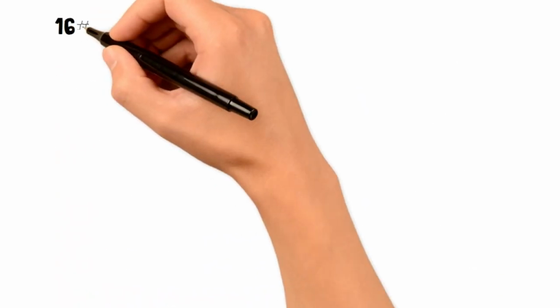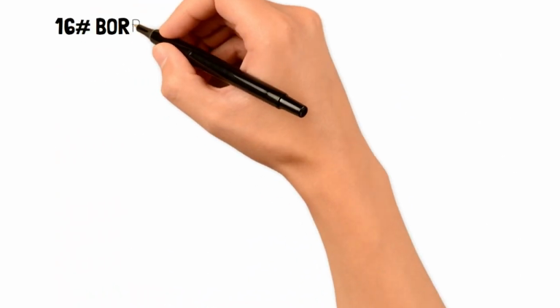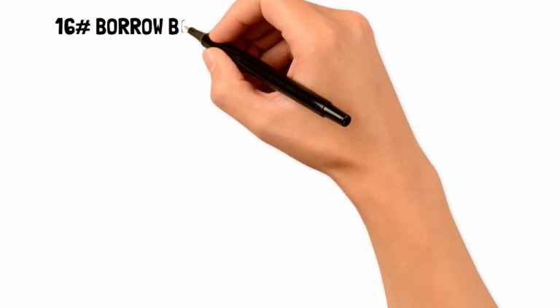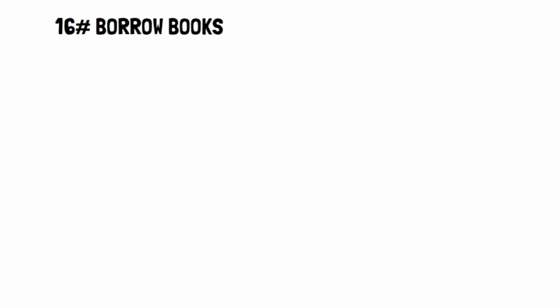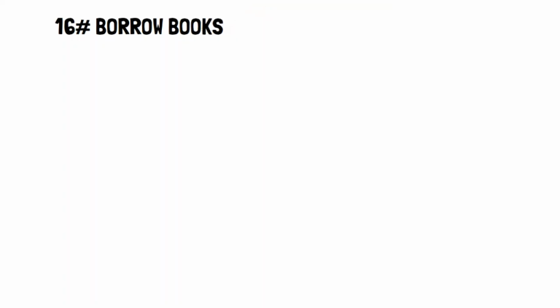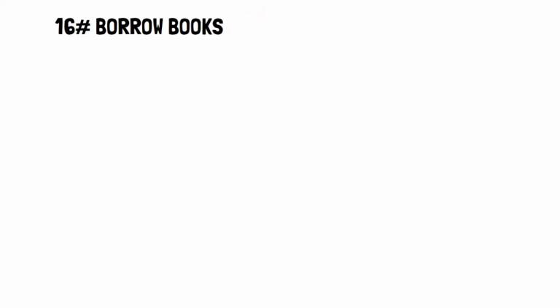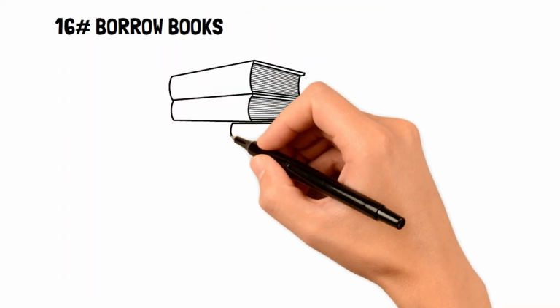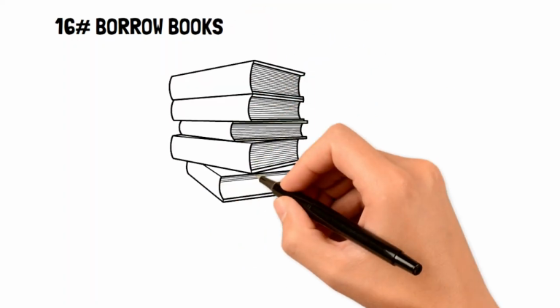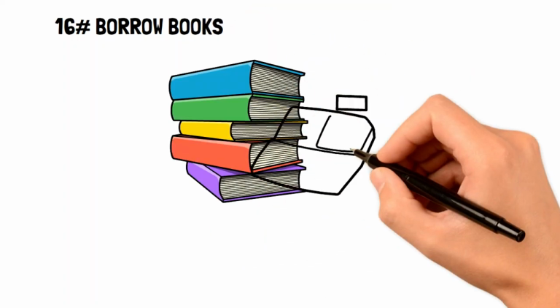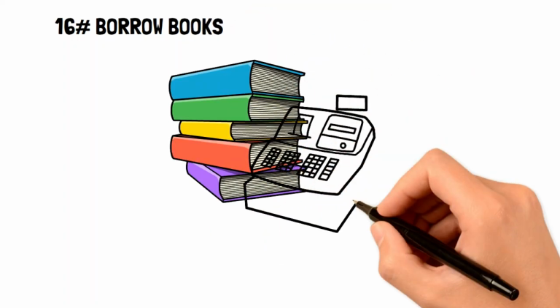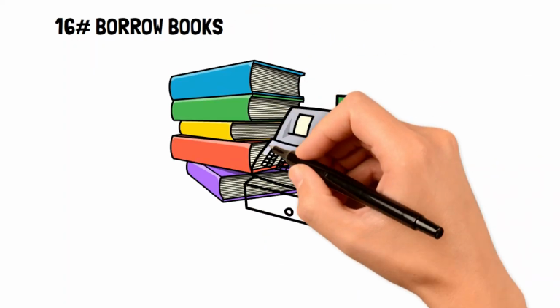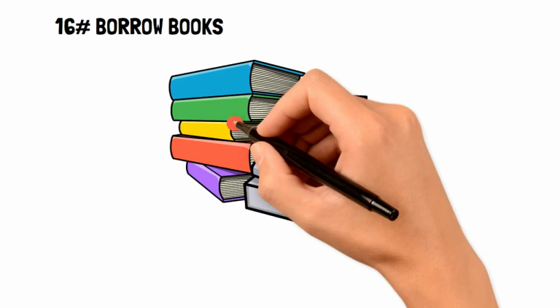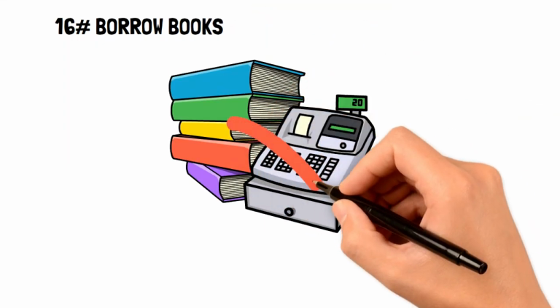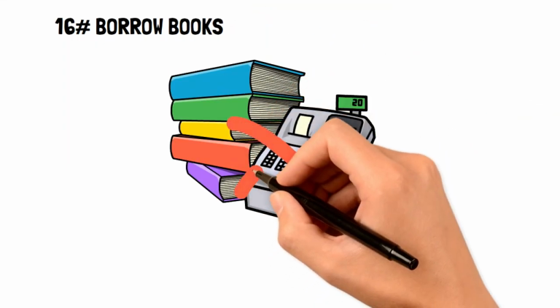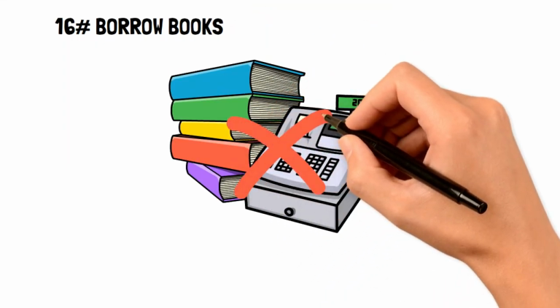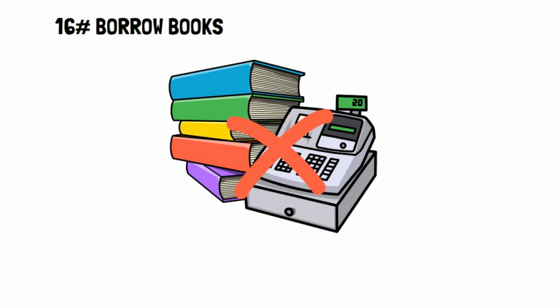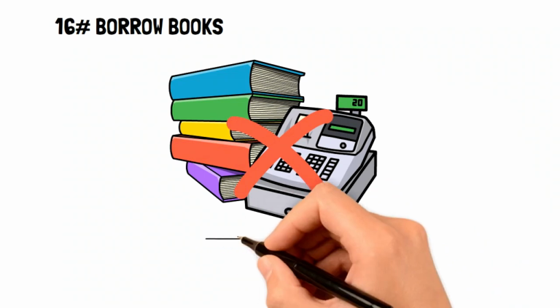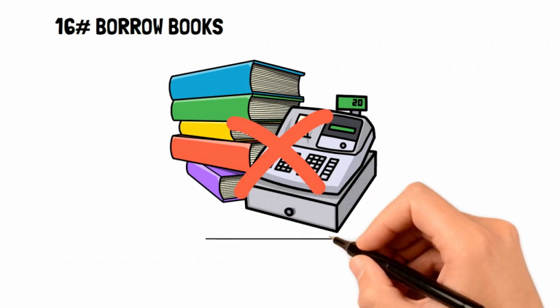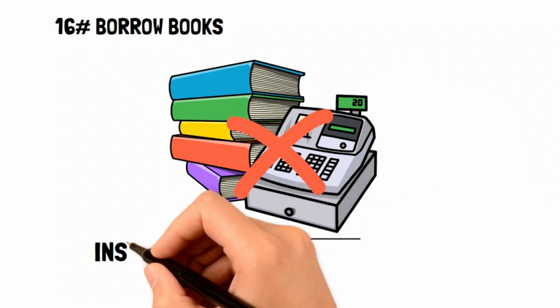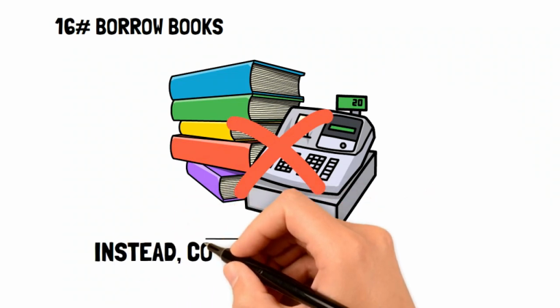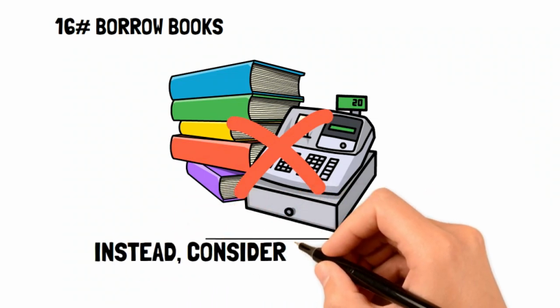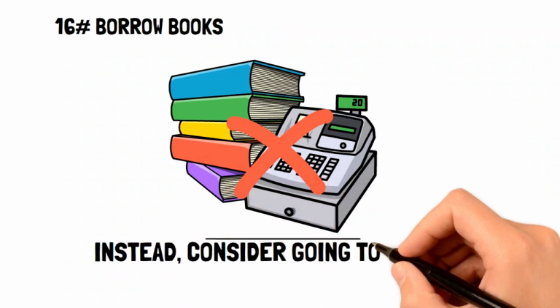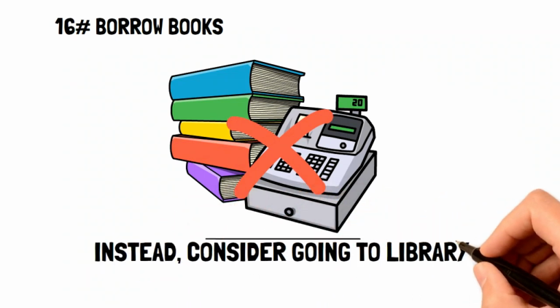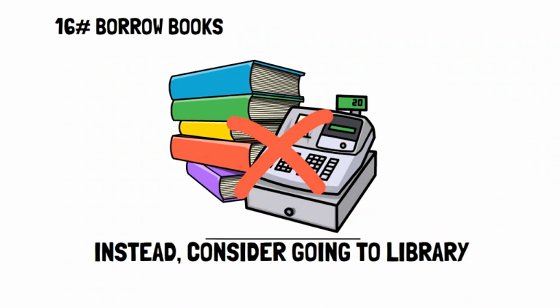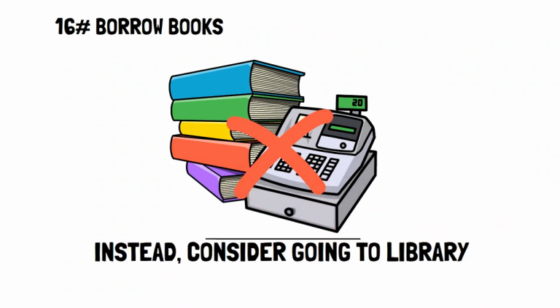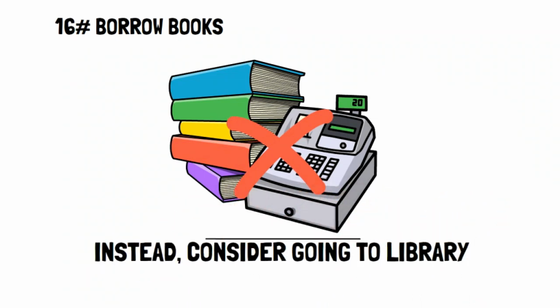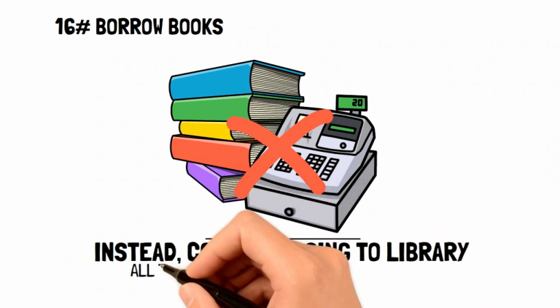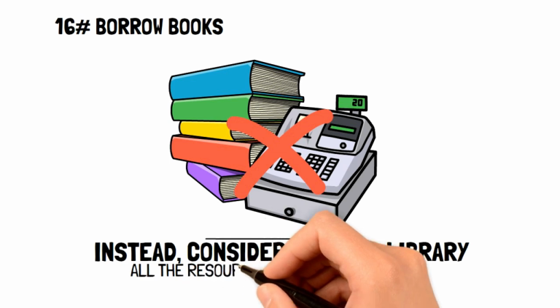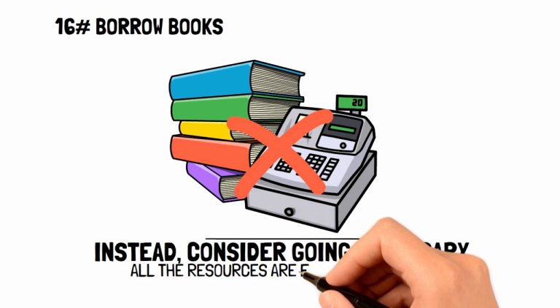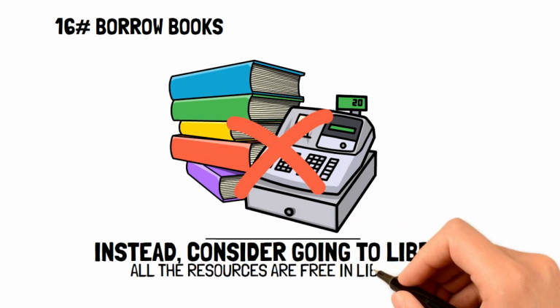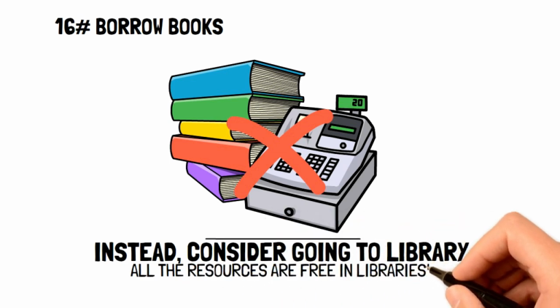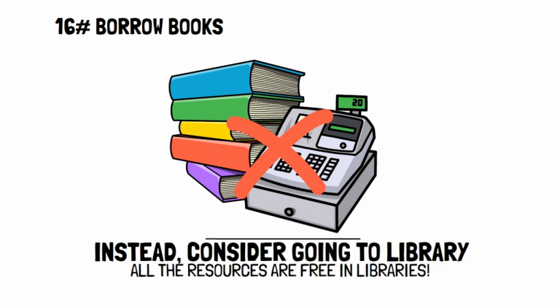Number sixteen: borrow books. Are you an avid reader who happens to buy new books whenever you can? Well, if you're on a tight budget, then maybe you can consider the library. This way, you can have all the books you want to read without having to spend a single cent.